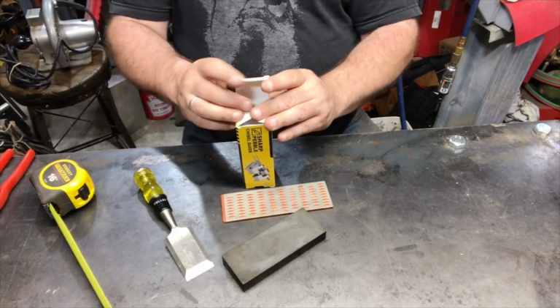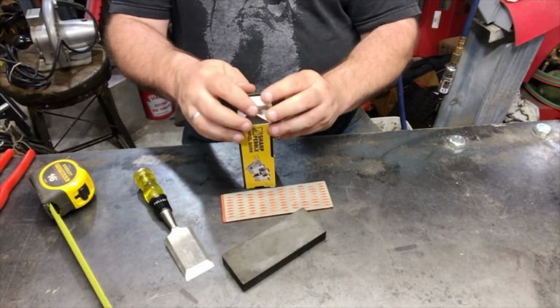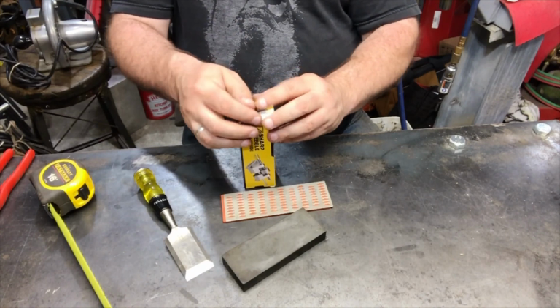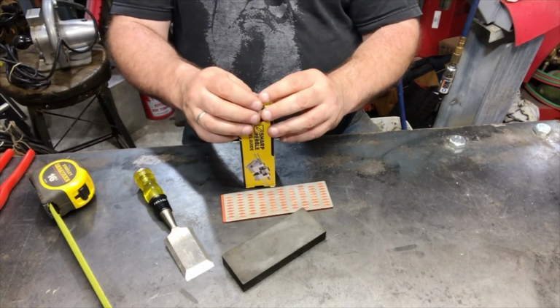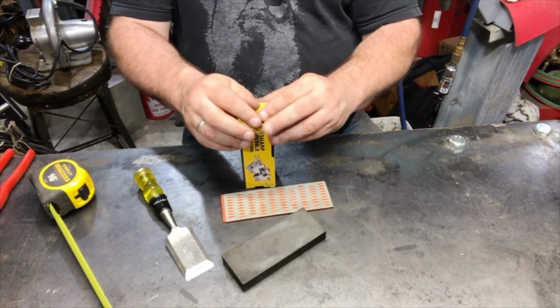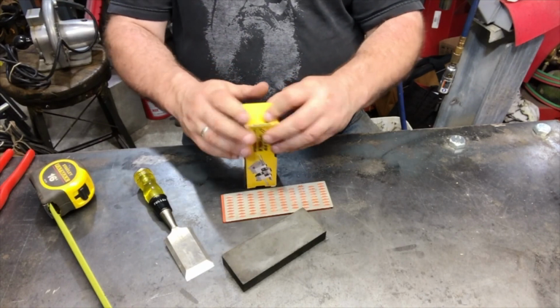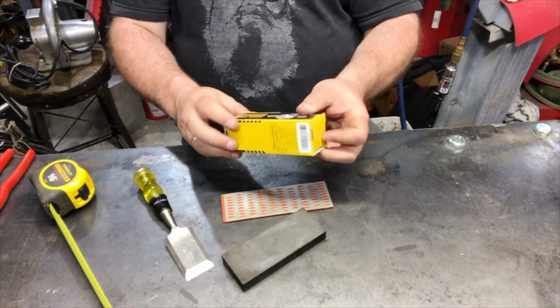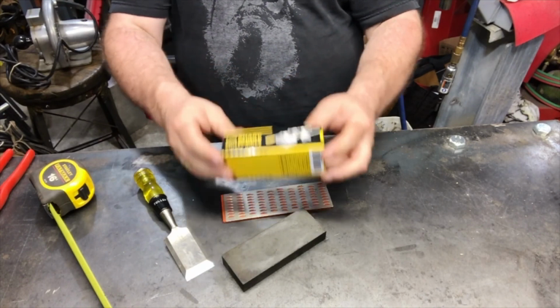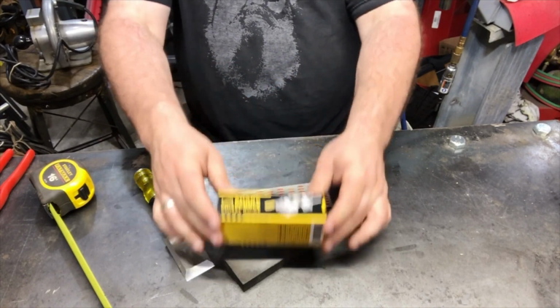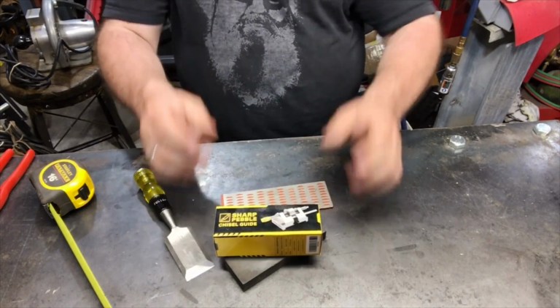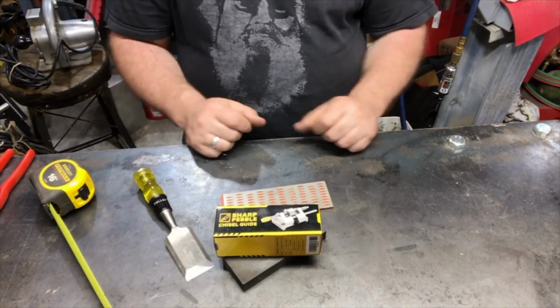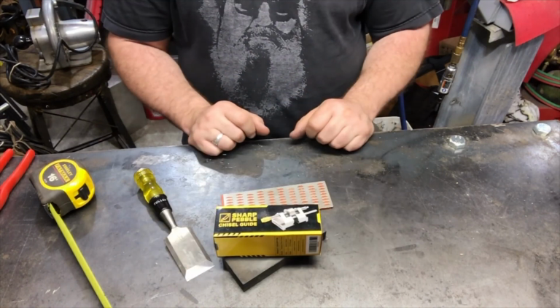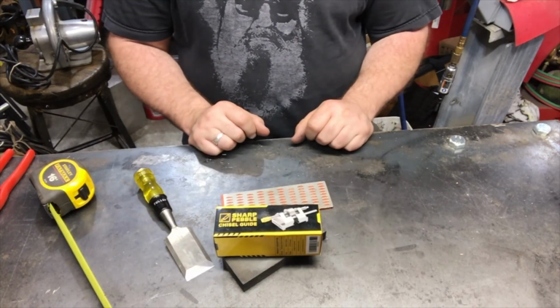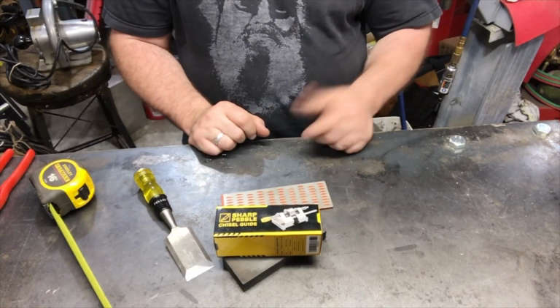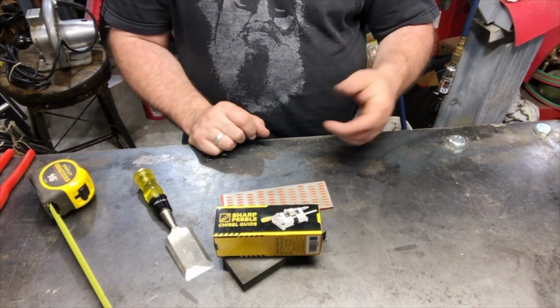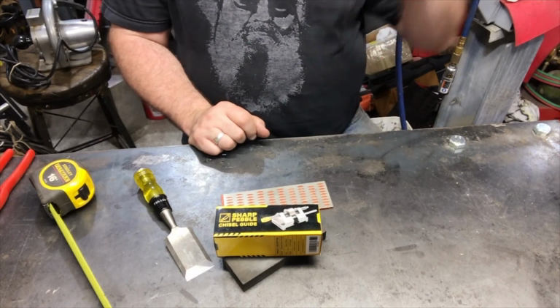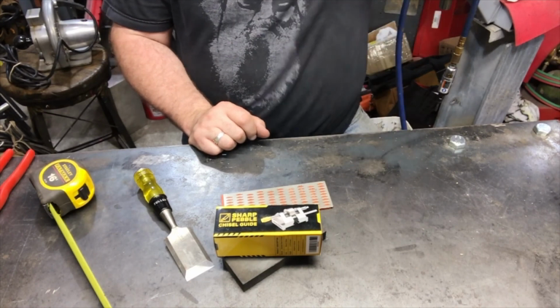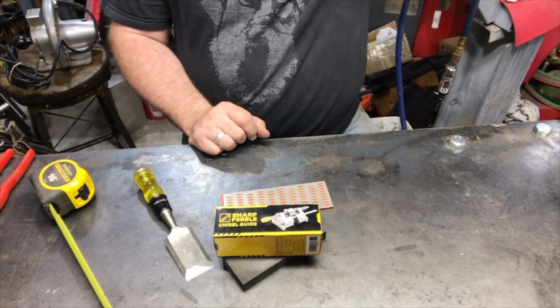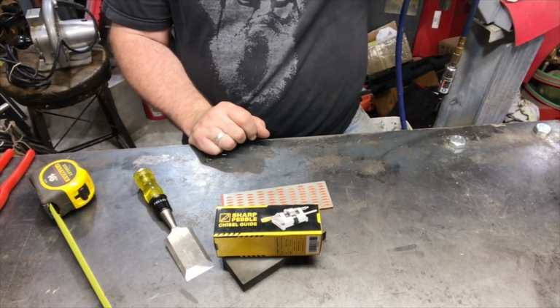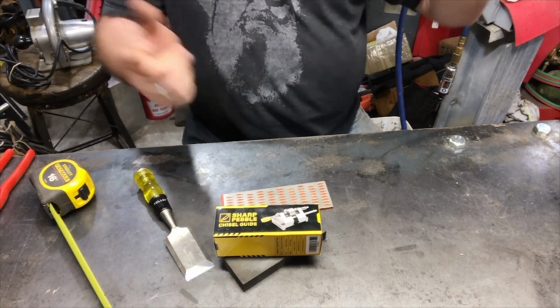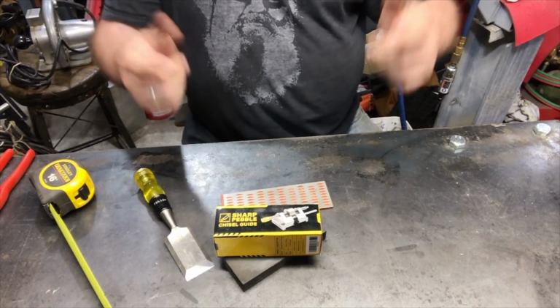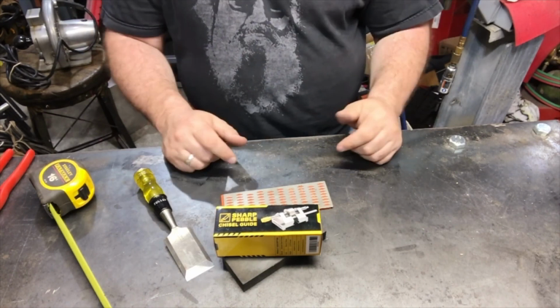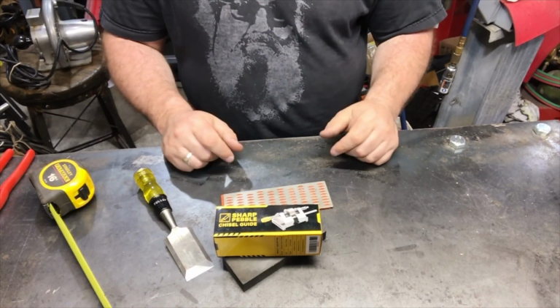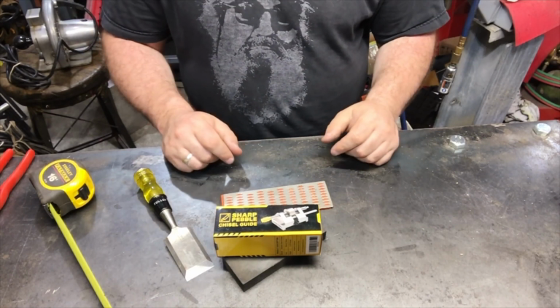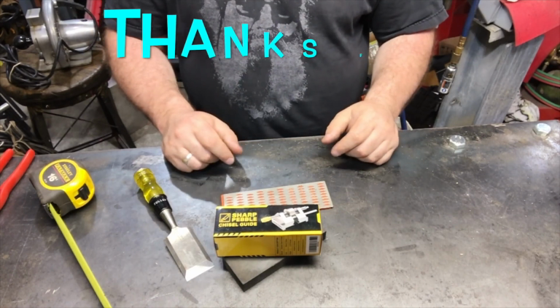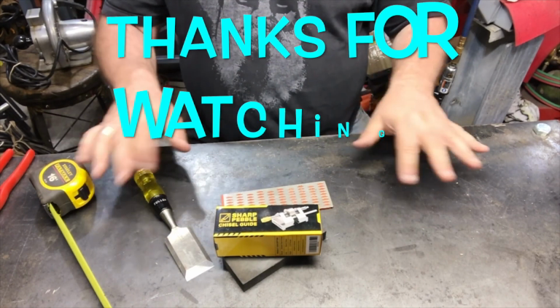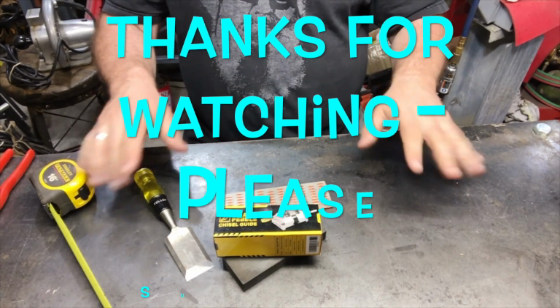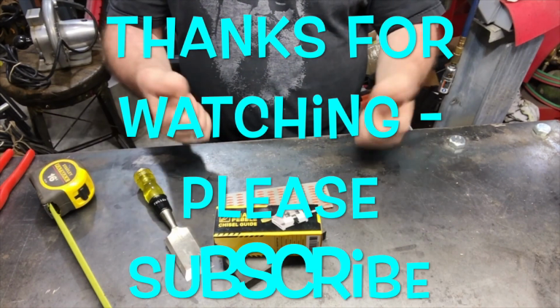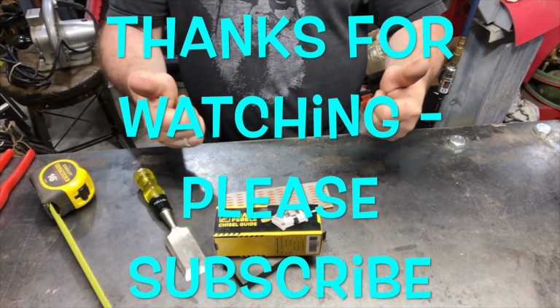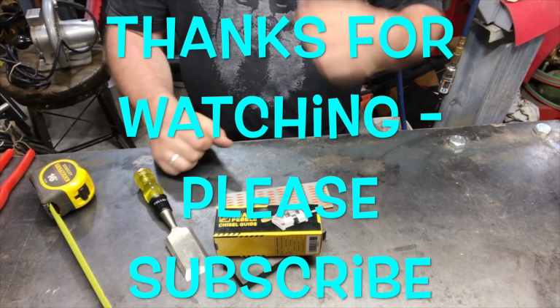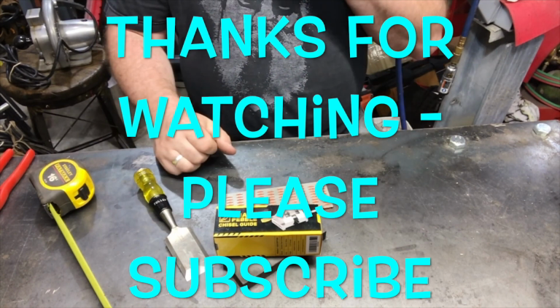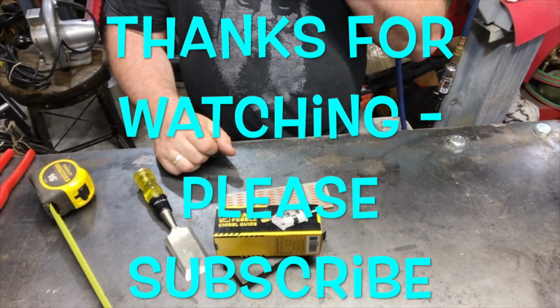You could probably just lose it in your garage it's so small. Thanks for watching — like, subscribe, click all the buttons, do all that stuff.